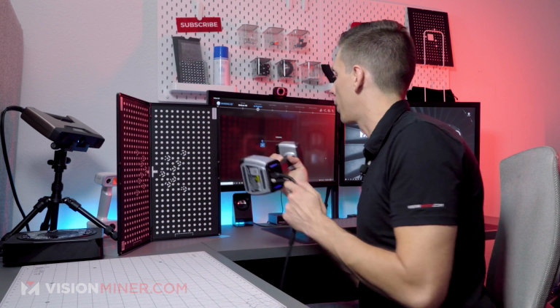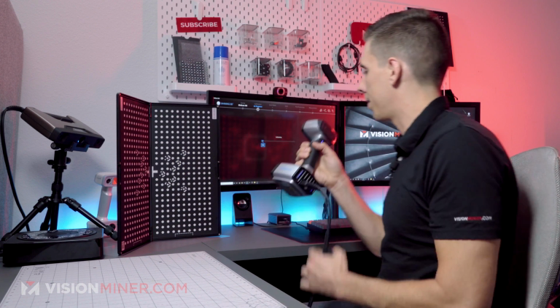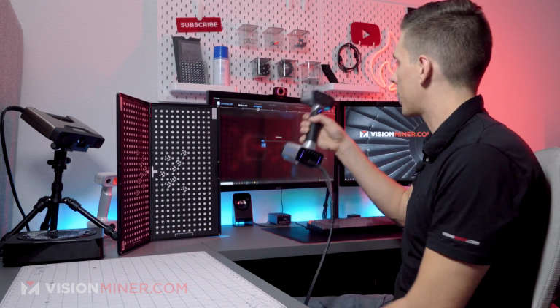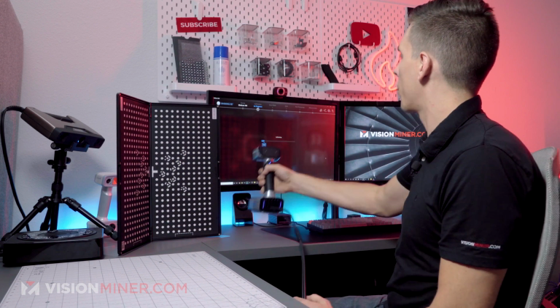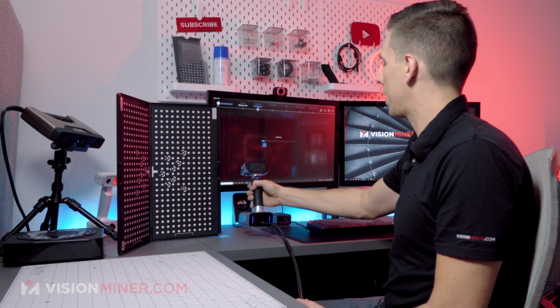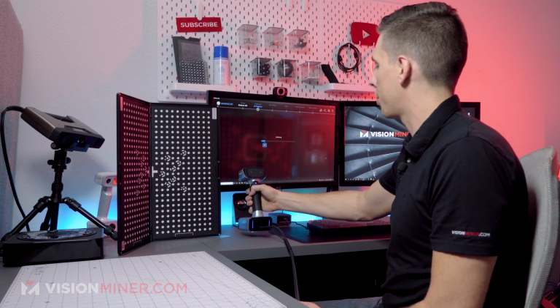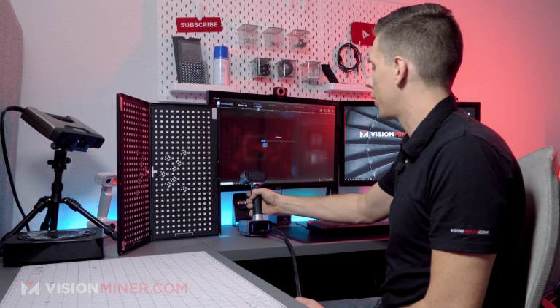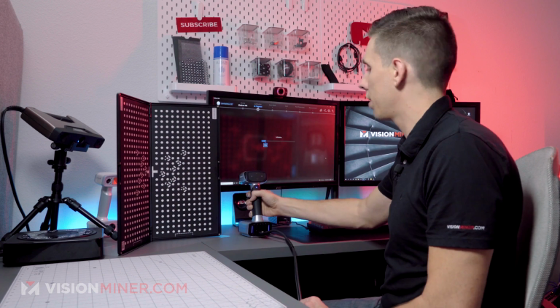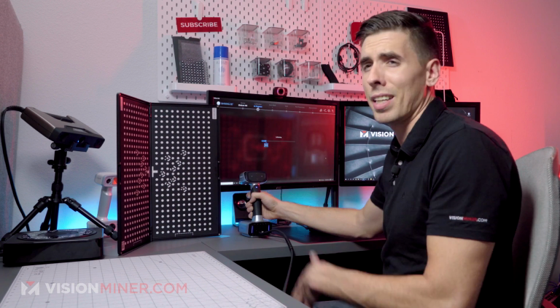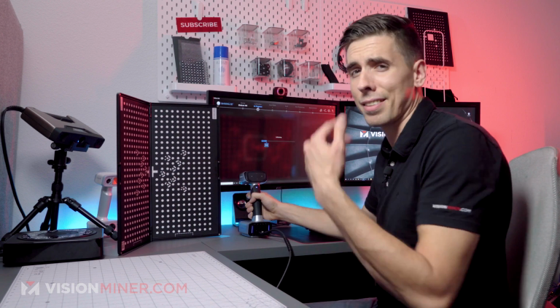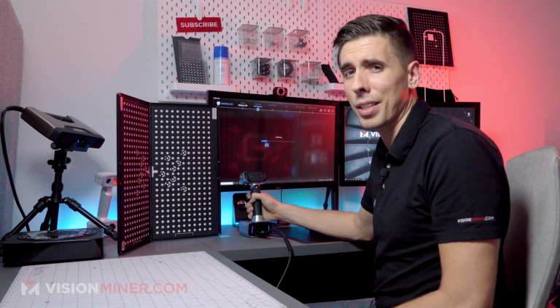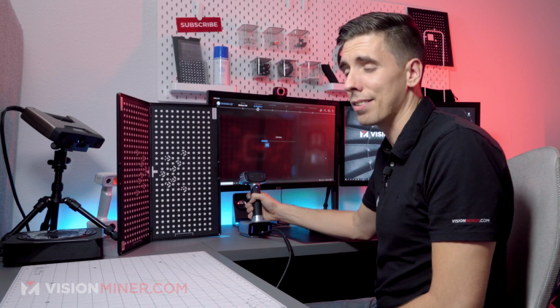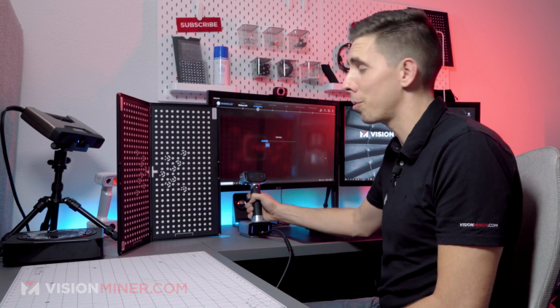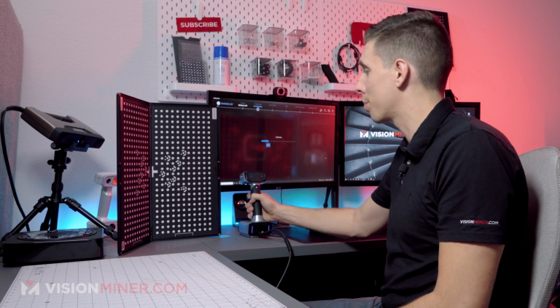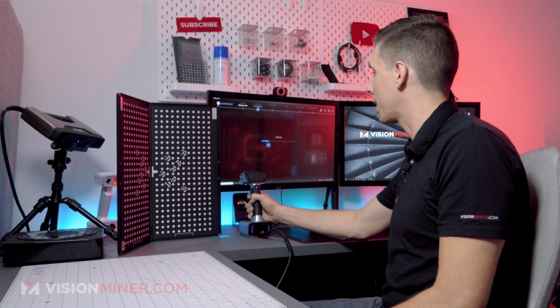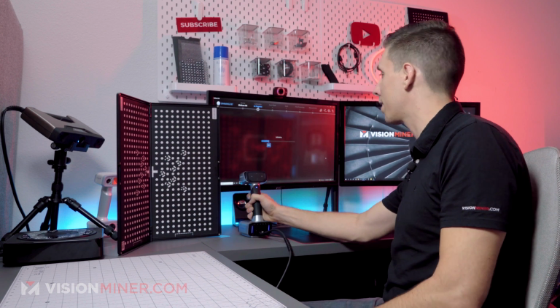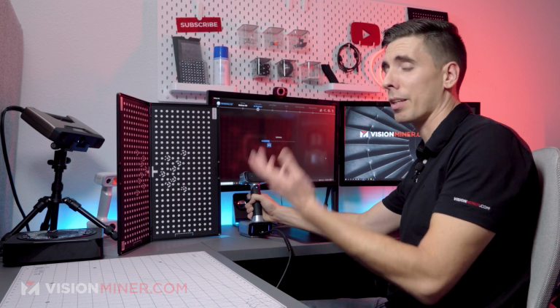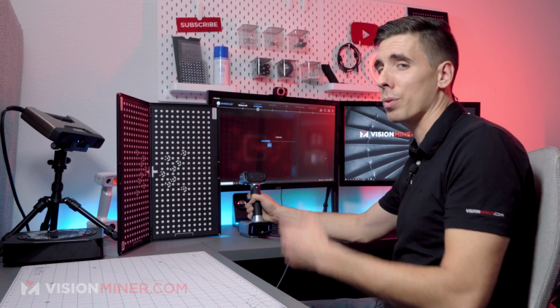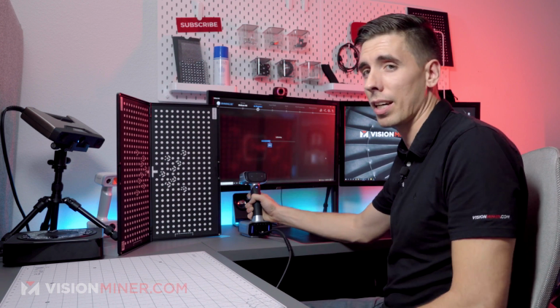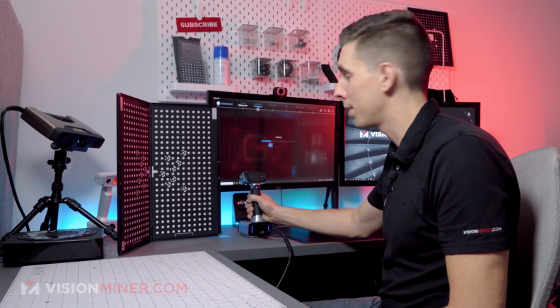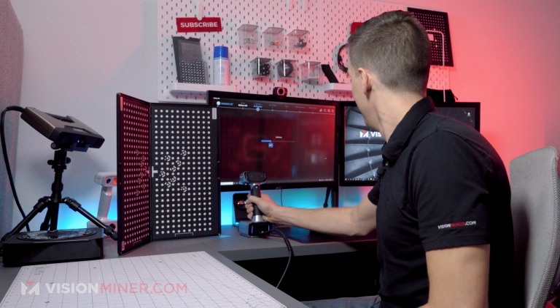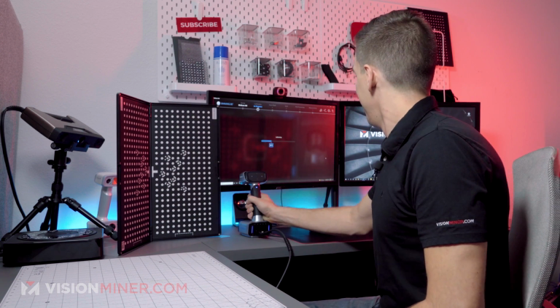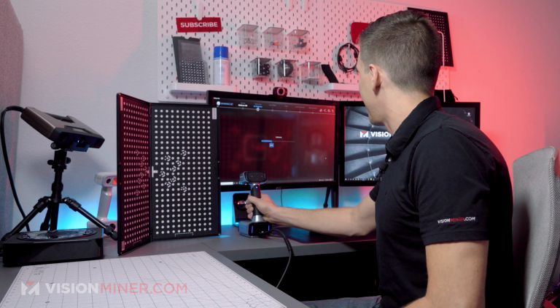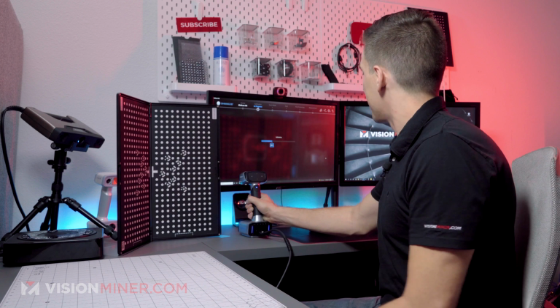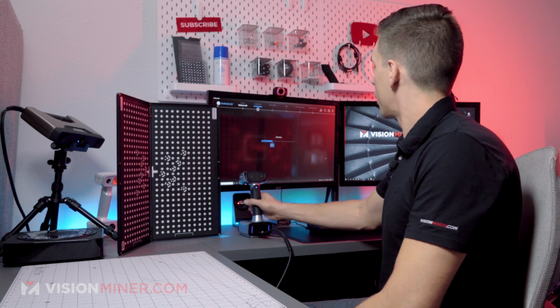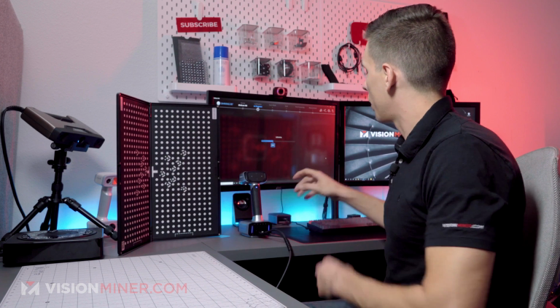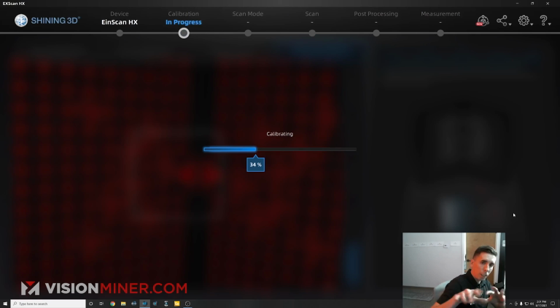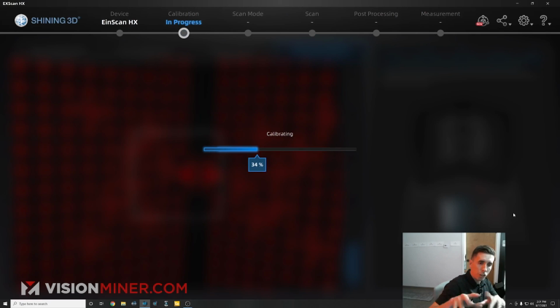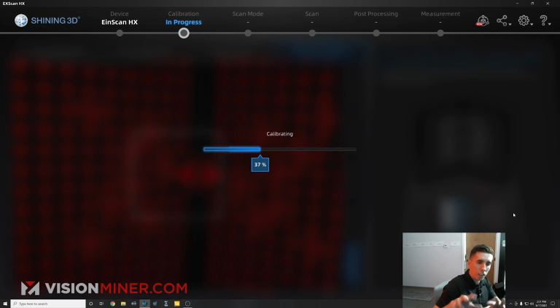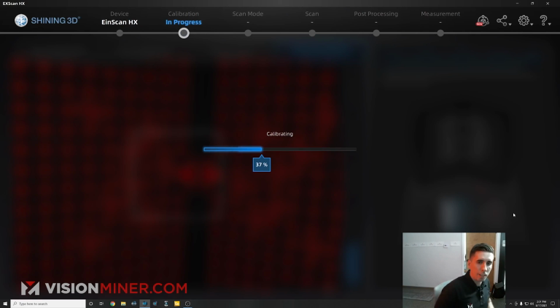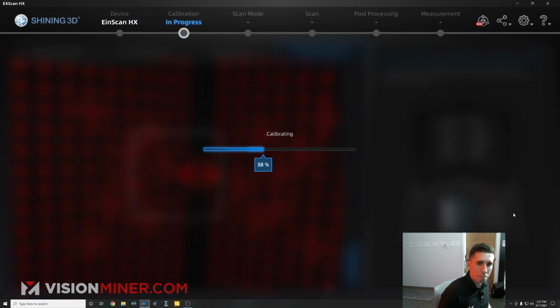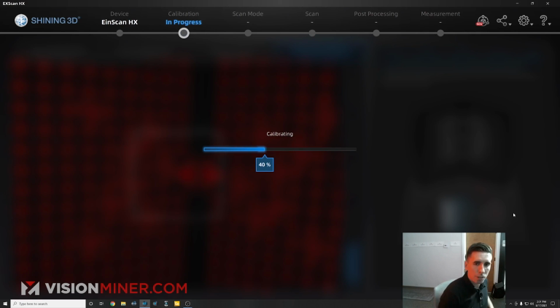Alright, there we go. We got that calibration done. It's literally super simple, quick and easy. That was all real time and it's going to do a little bit of chunking of the numbers.